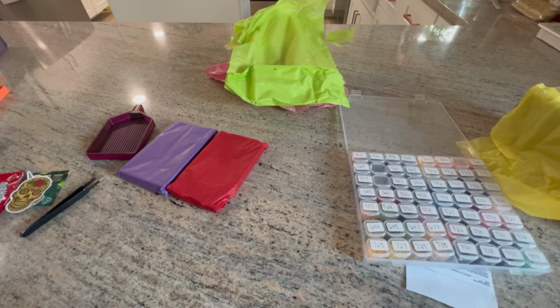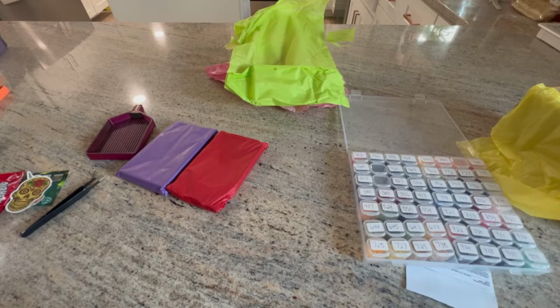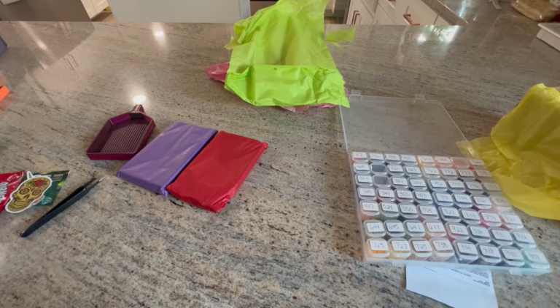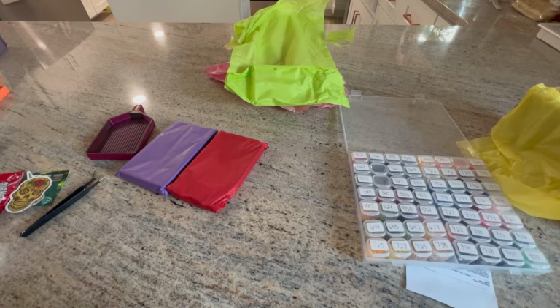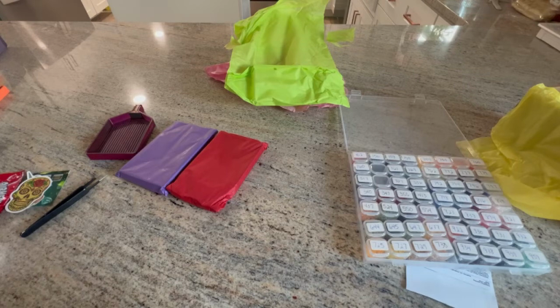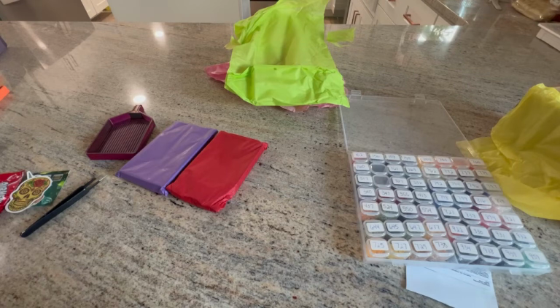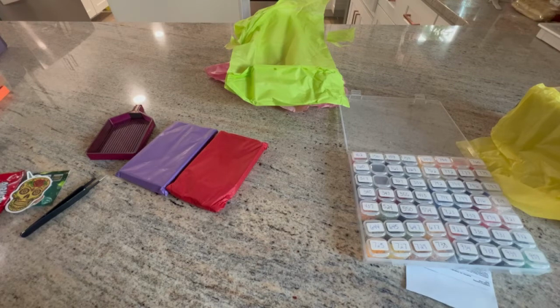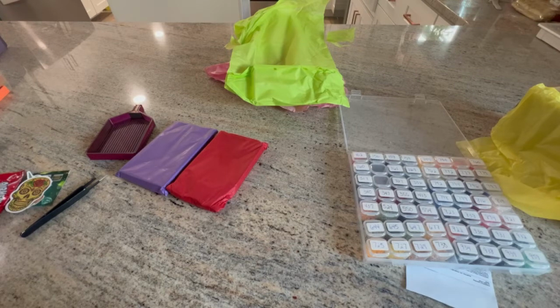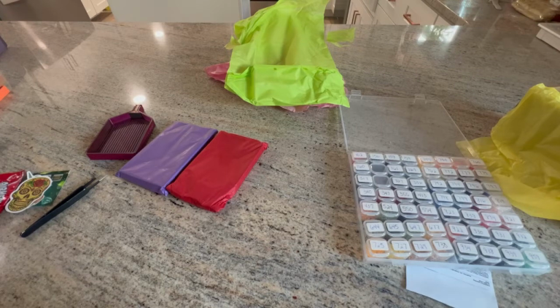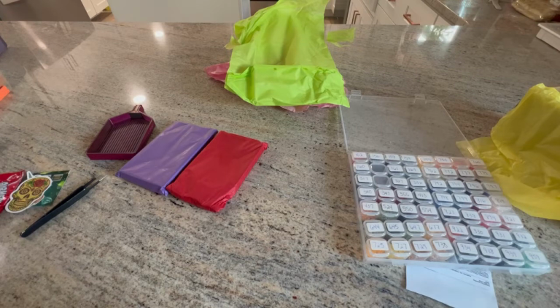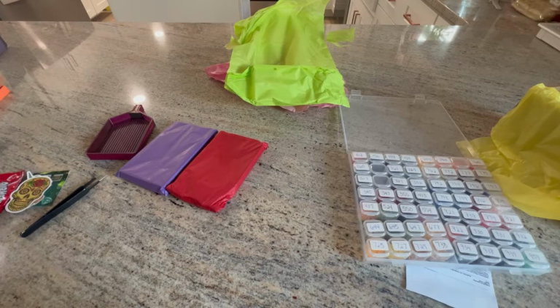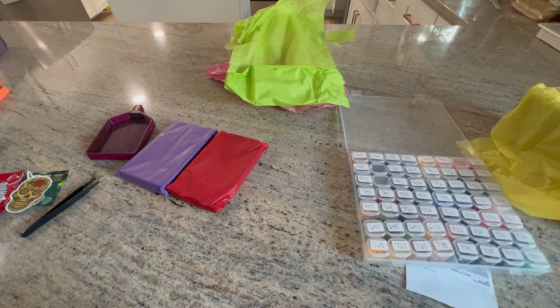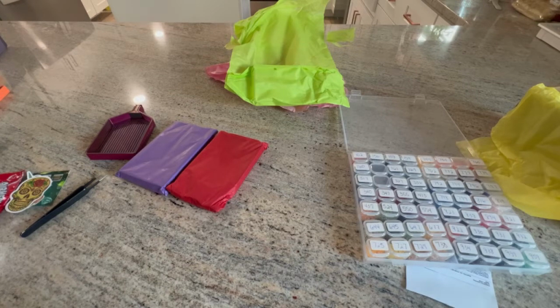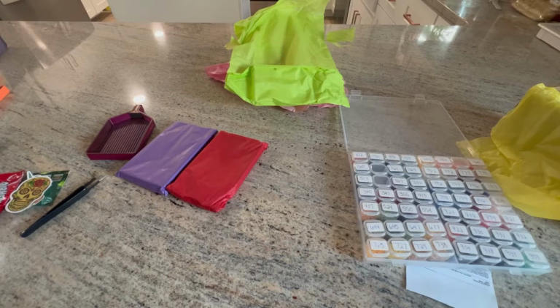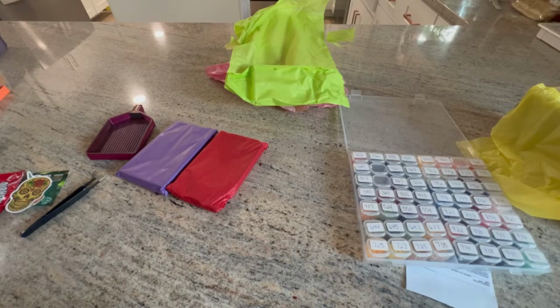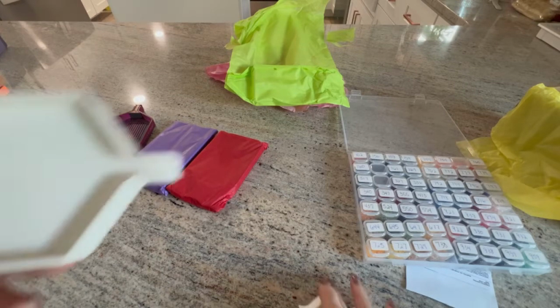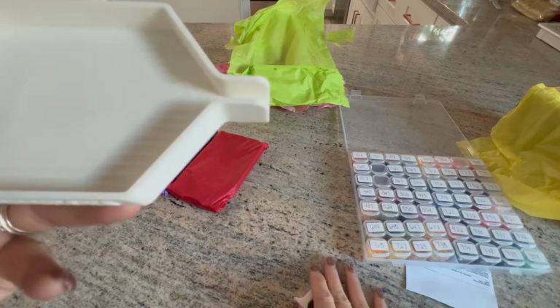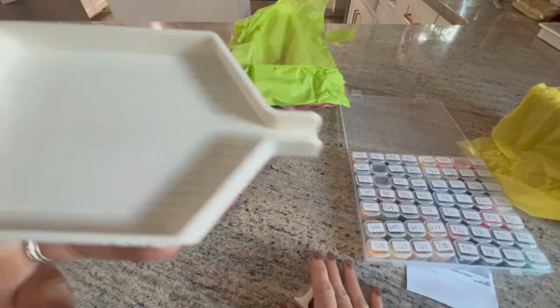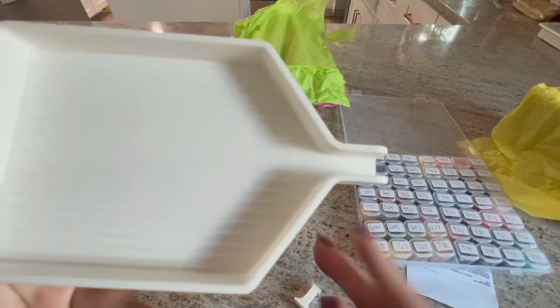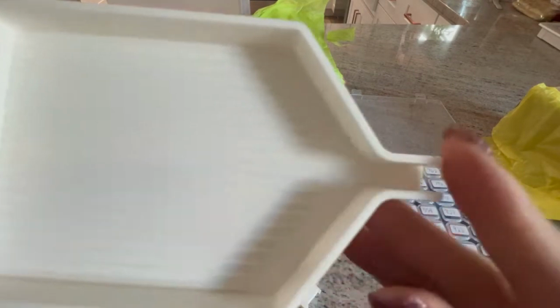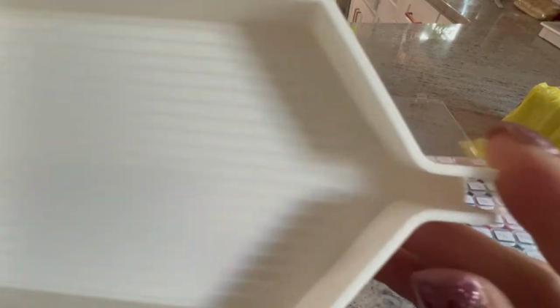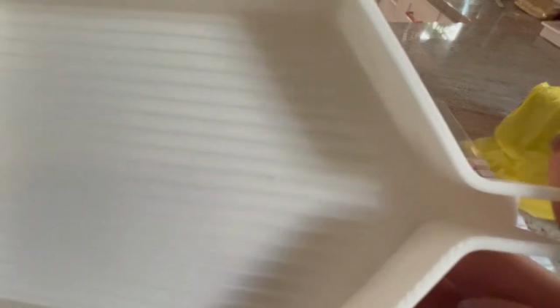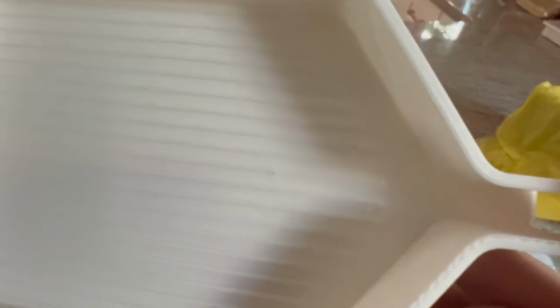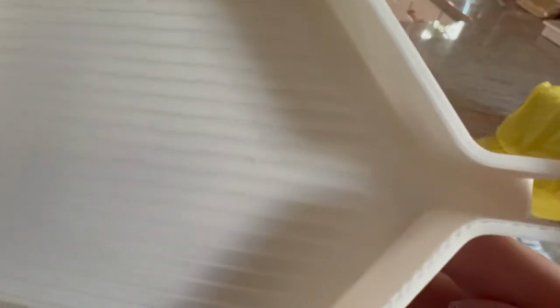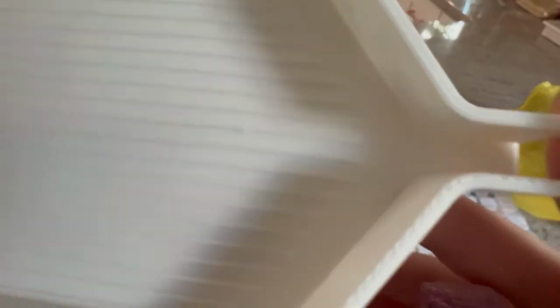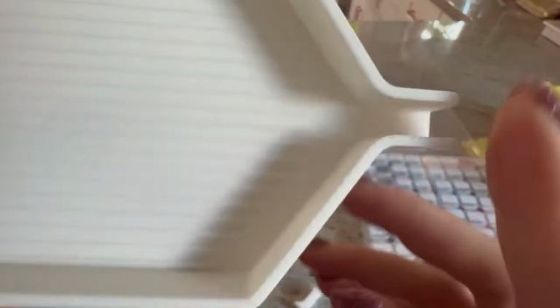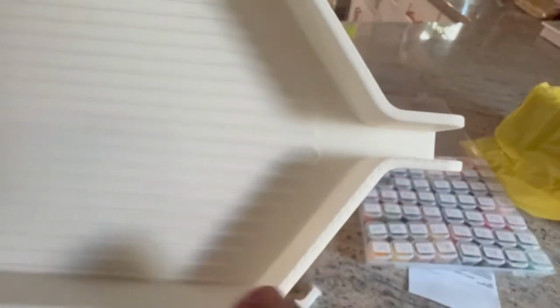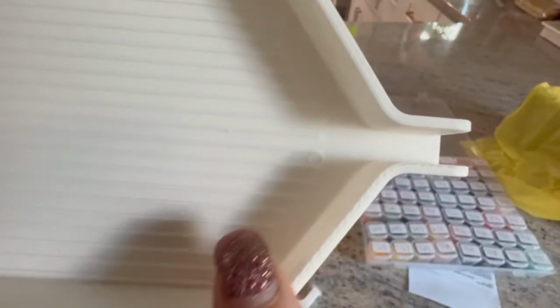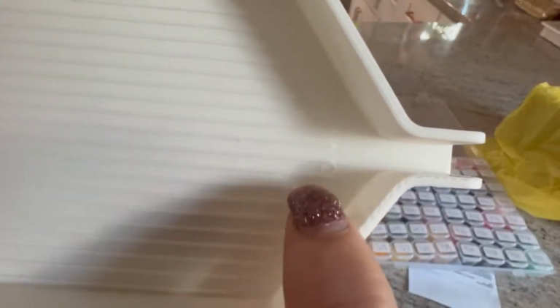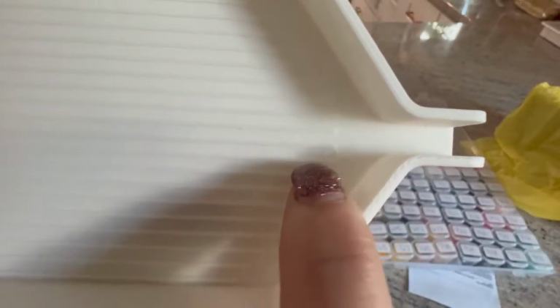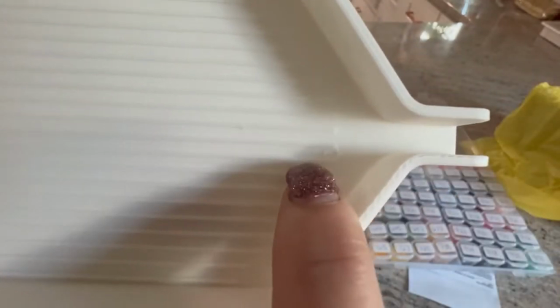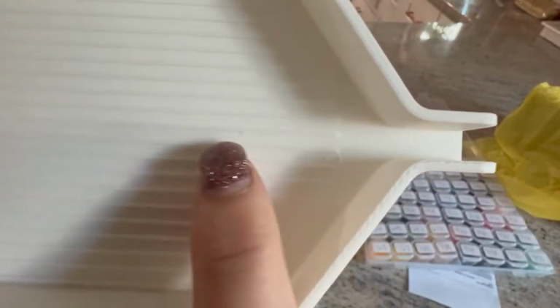This one seems a little — it just needs a little cleaning up. There's a couple bumps — do you see those bumps?